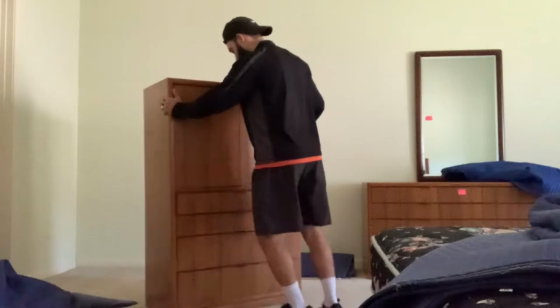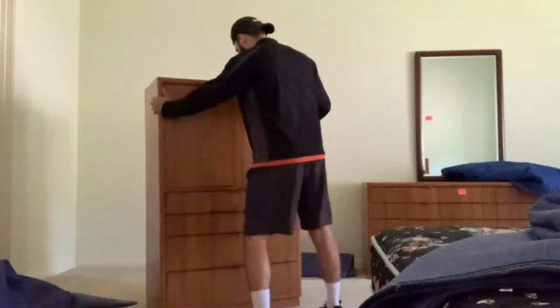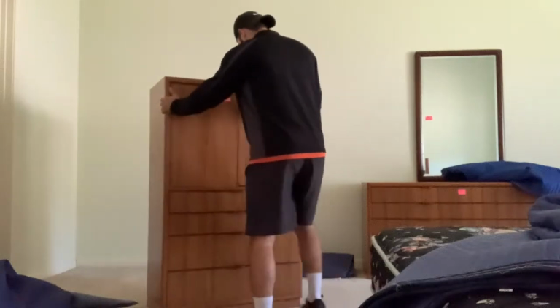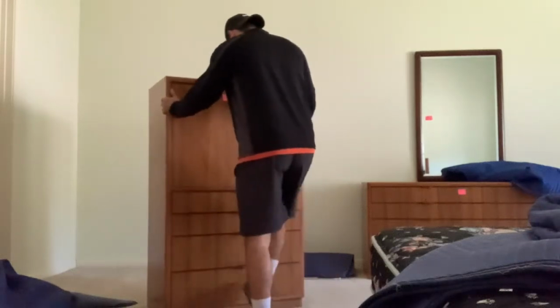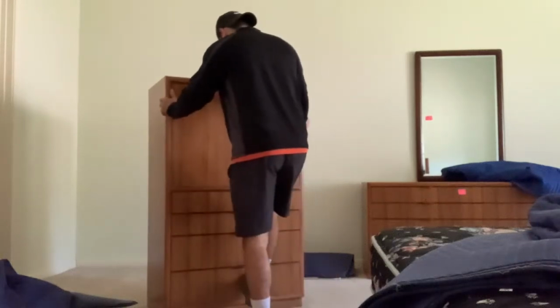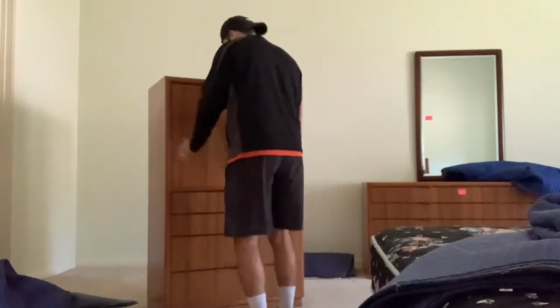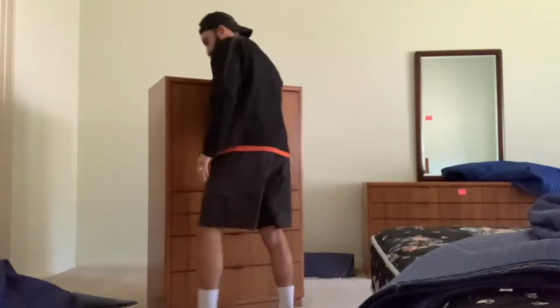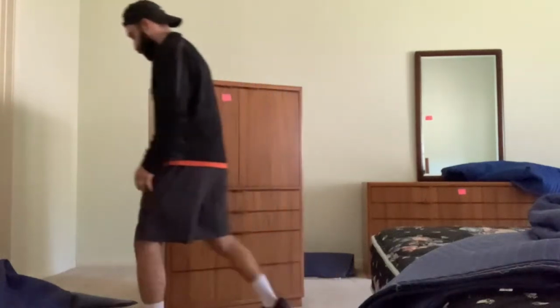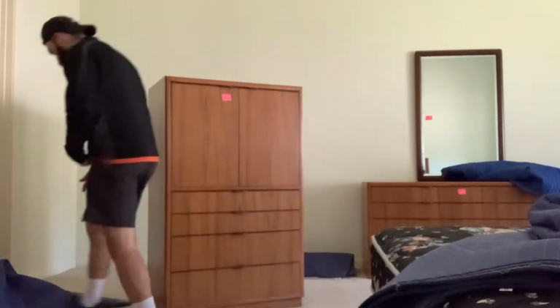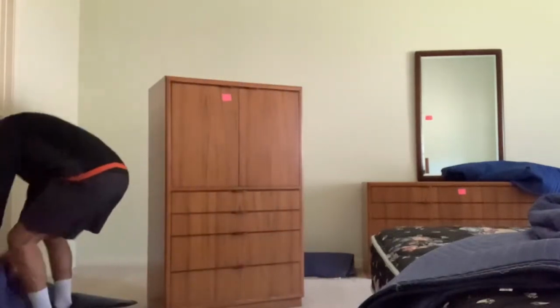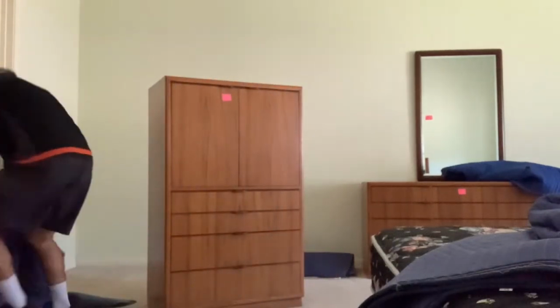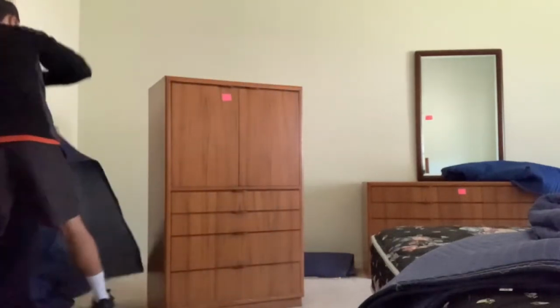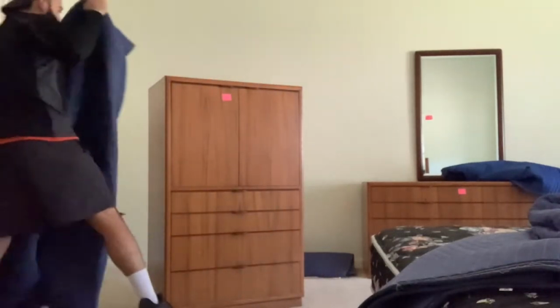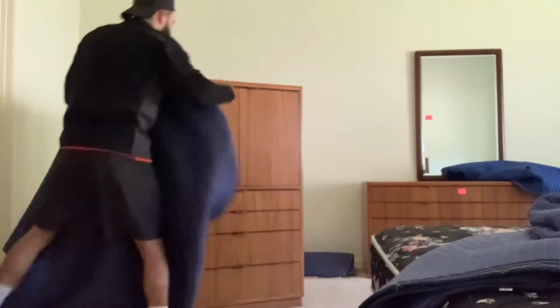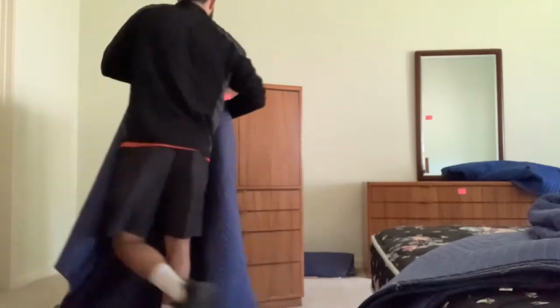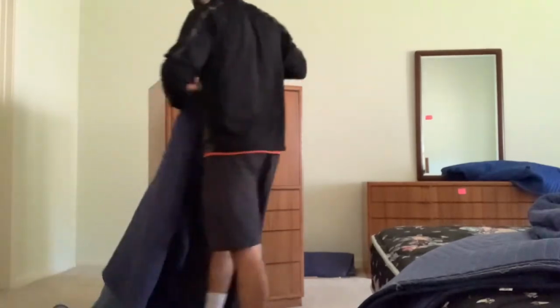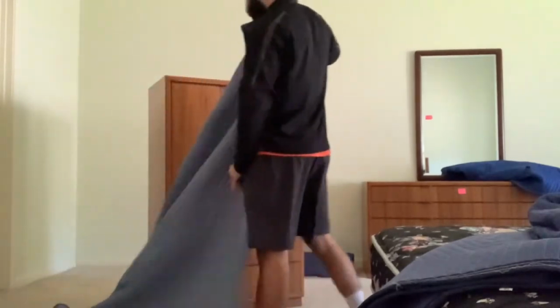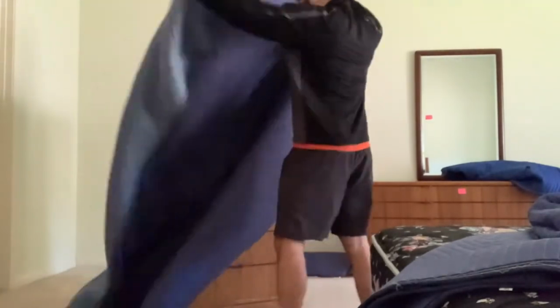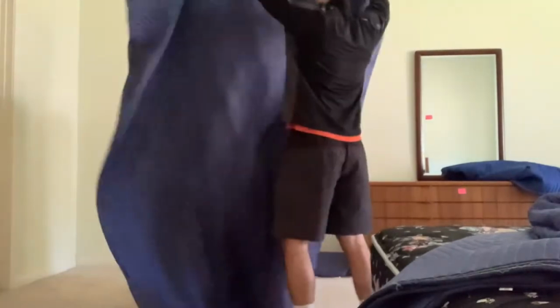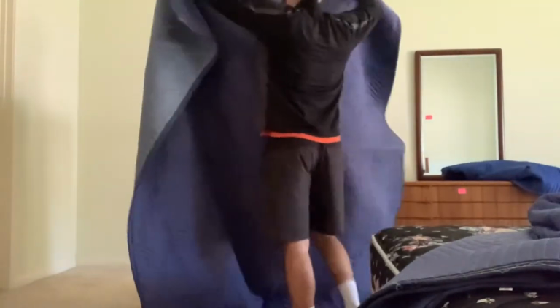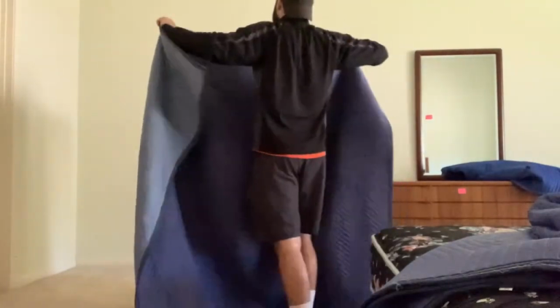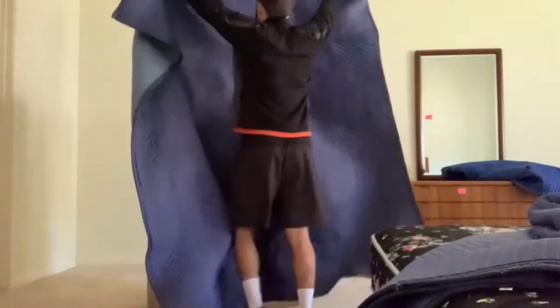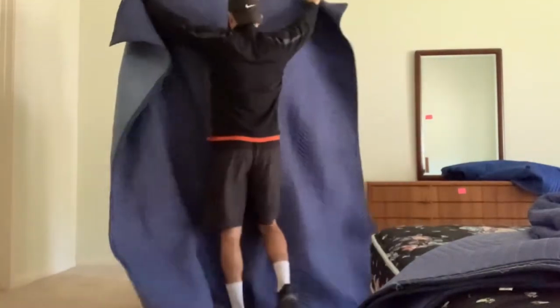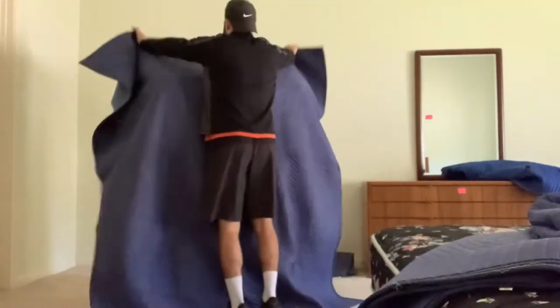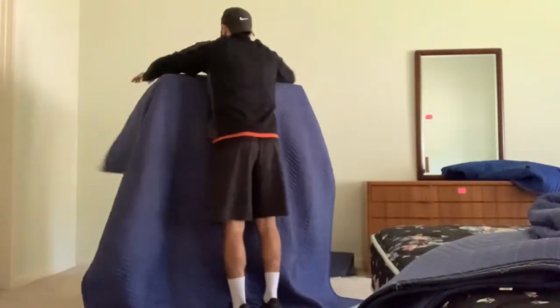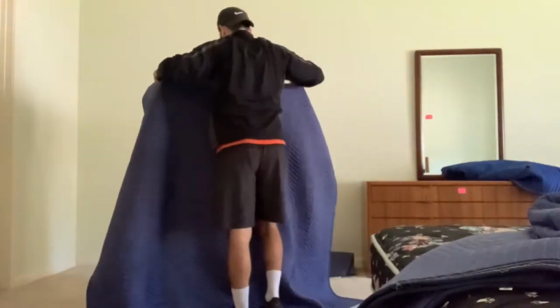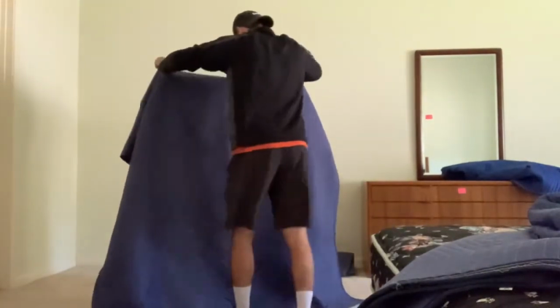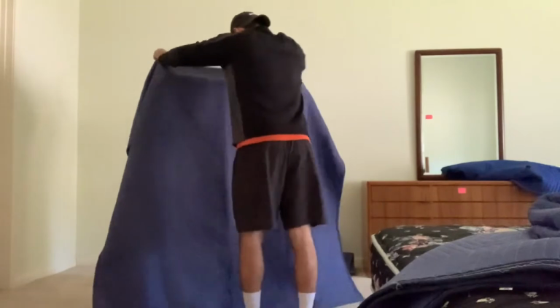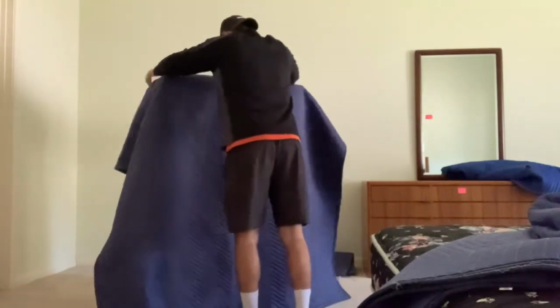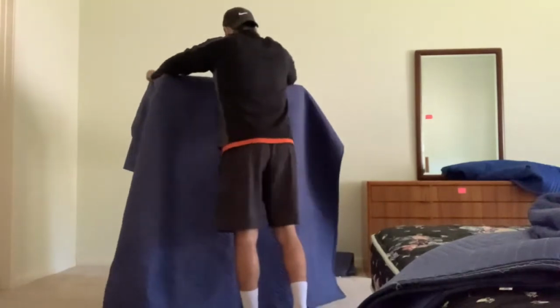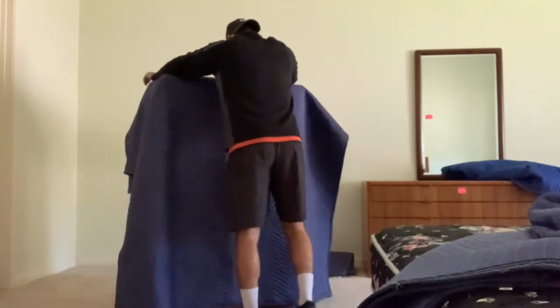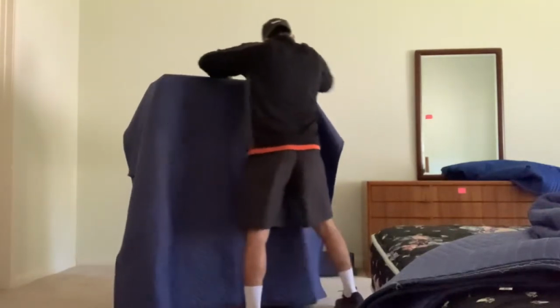Hey everyone, Justin Dejeva here with The Smartest Mover. Today I'm going to show you another video on how to wrap furniture. Today is going to be about wrapping a chest of drawers.